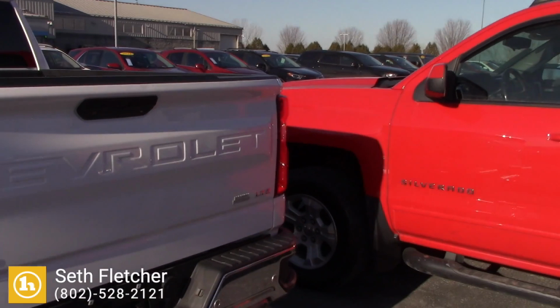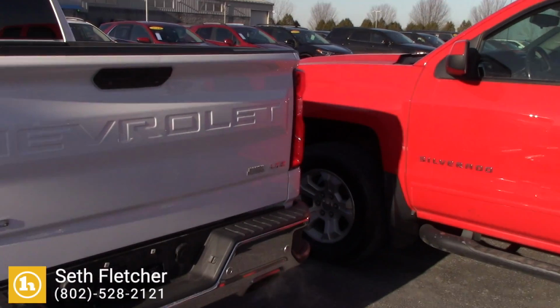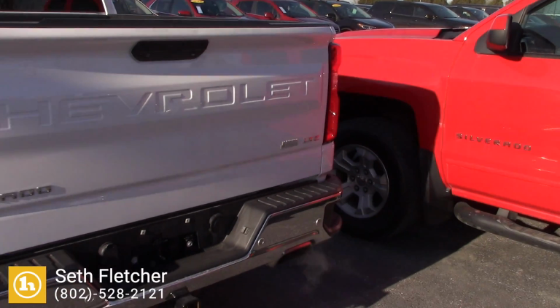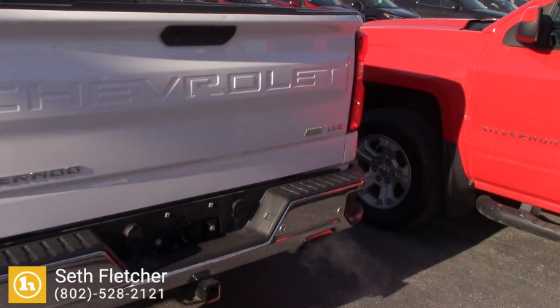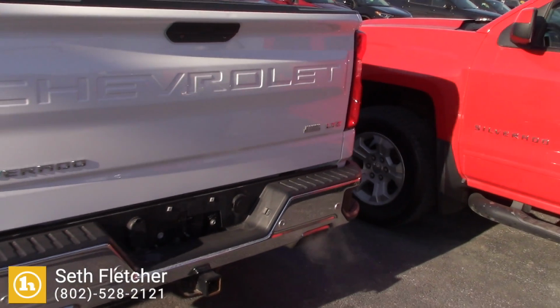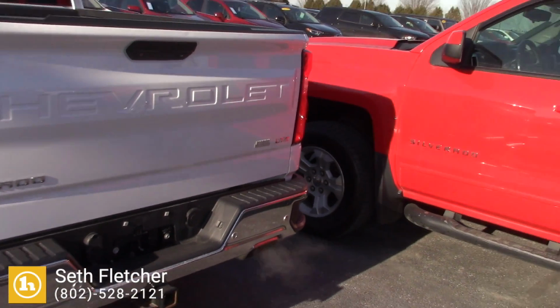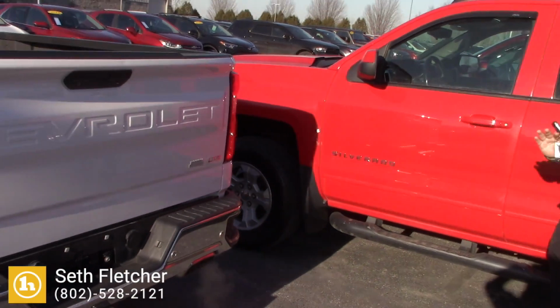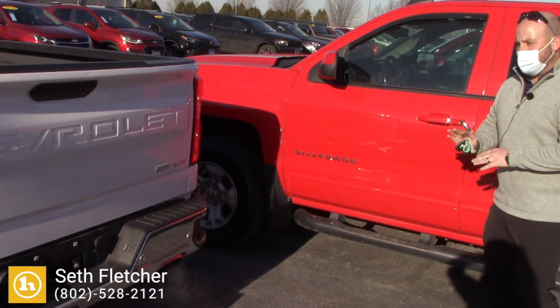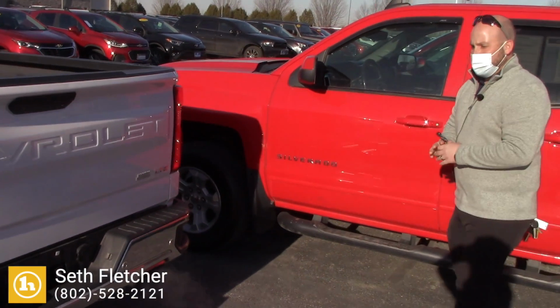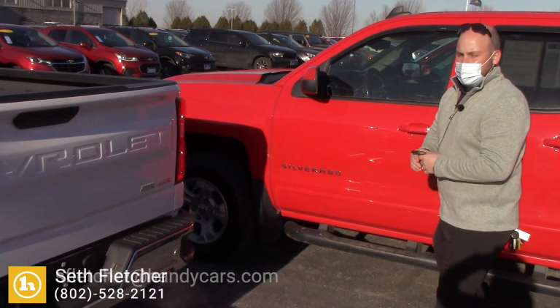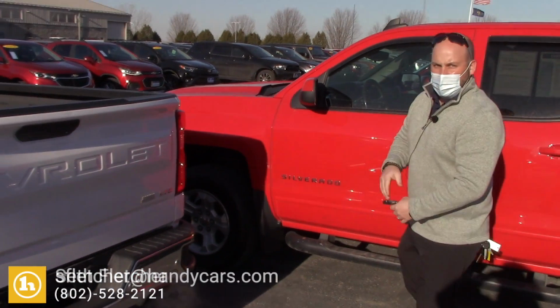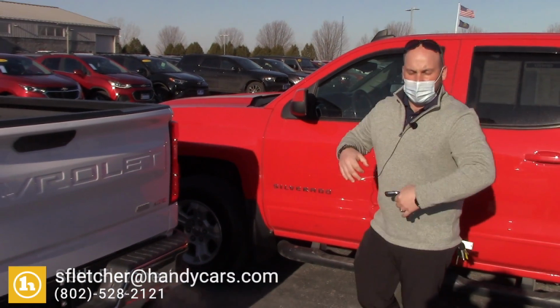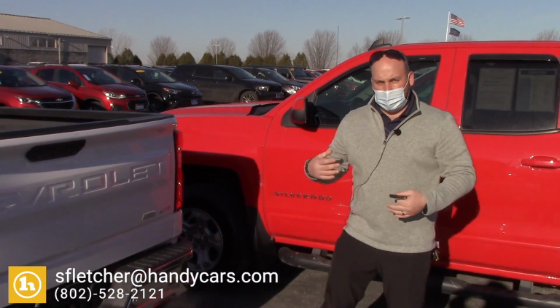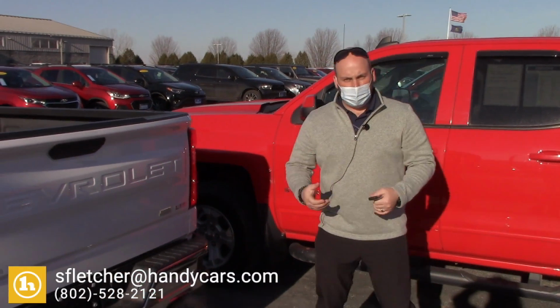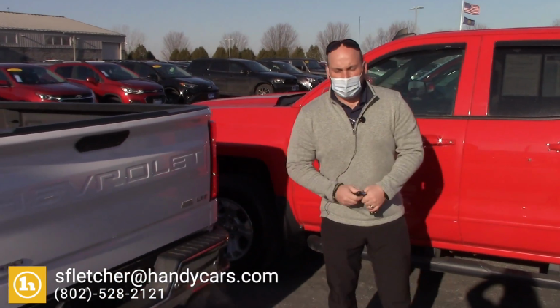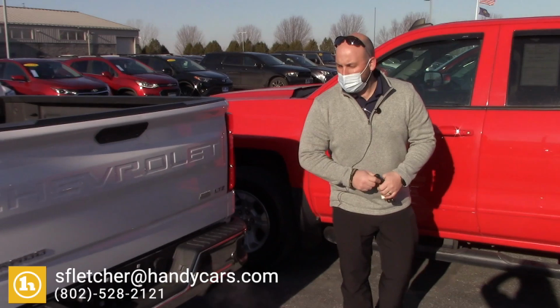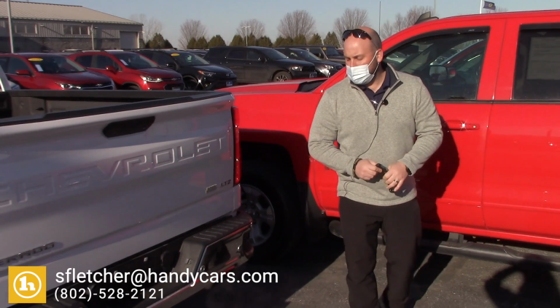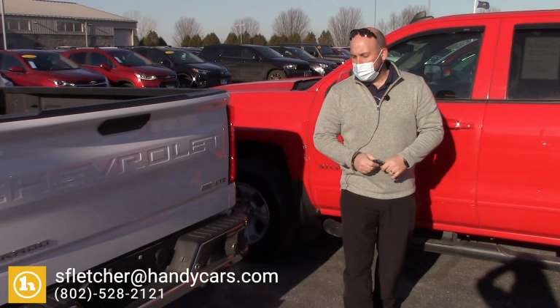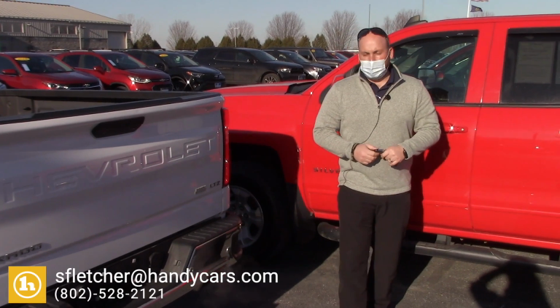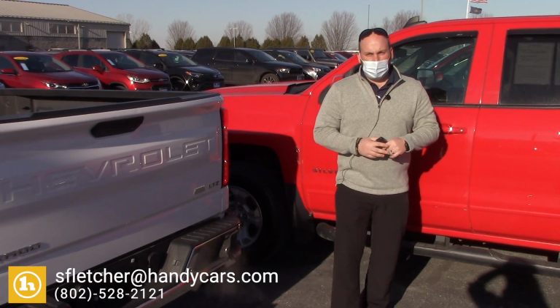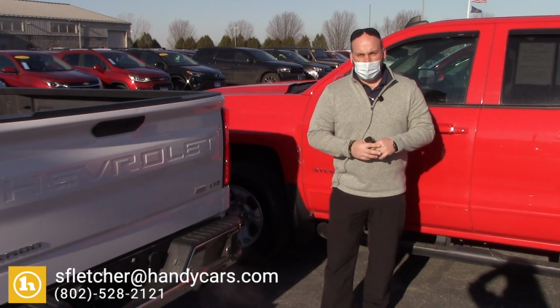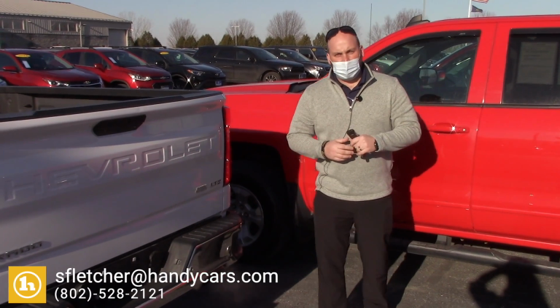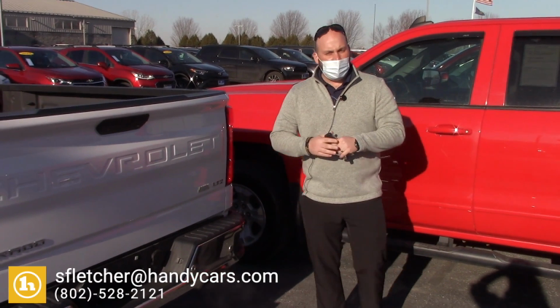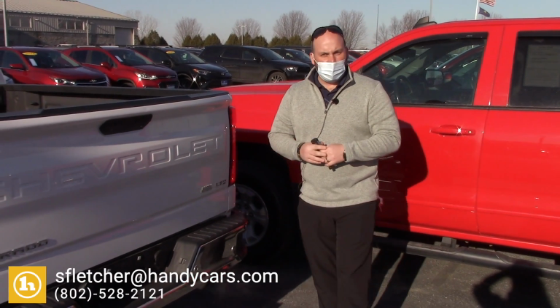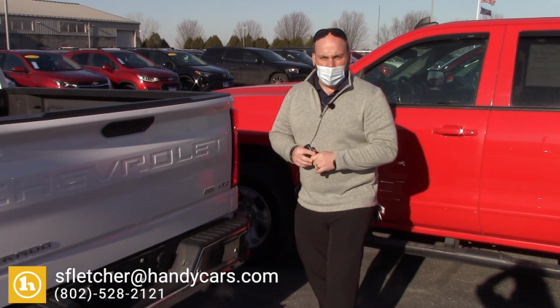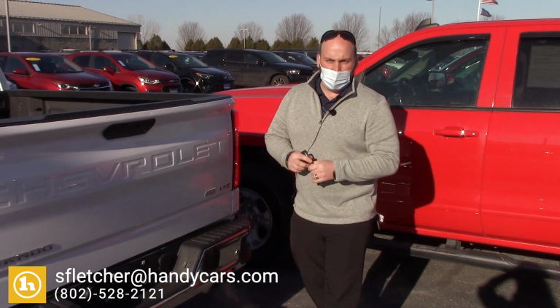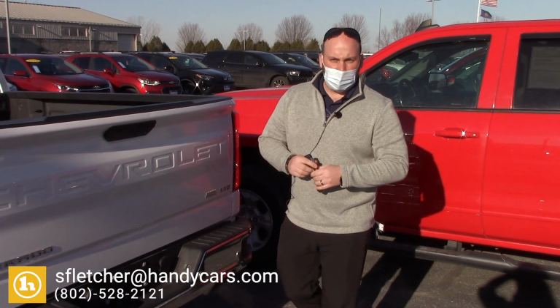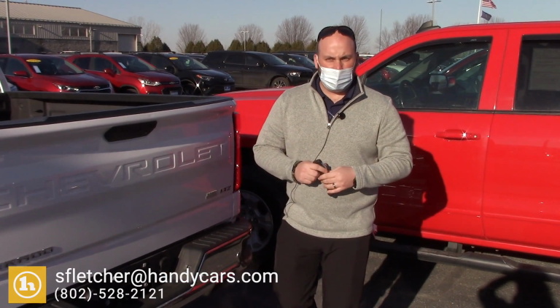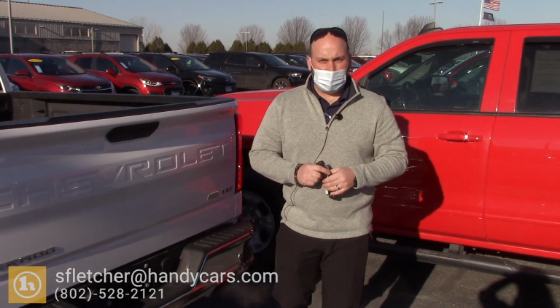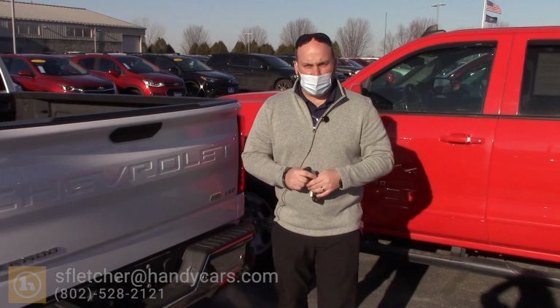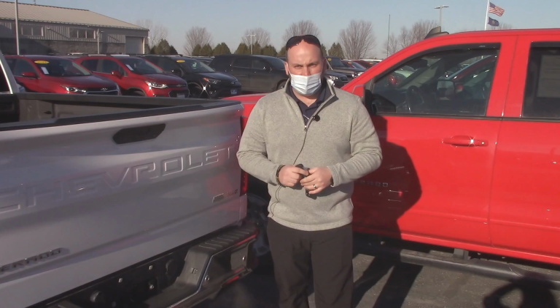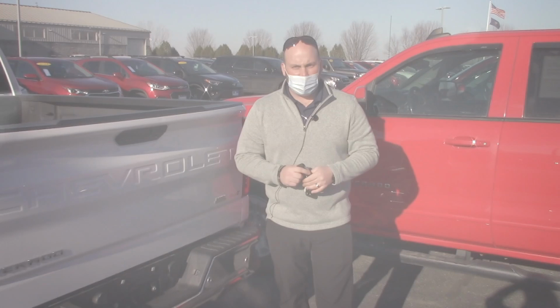This truck is super clean, very low miles, it is certified, so you're going to get a bunch of extra warranty. Let me know what your thoughts are — 802-528-2121, that's my direct line. Thanks, Nick.